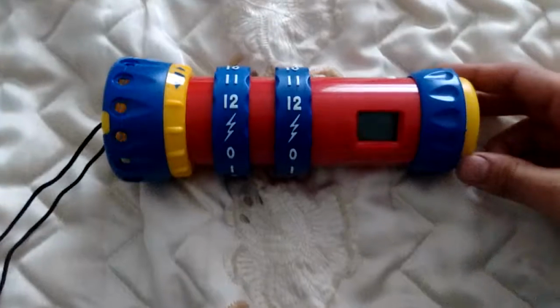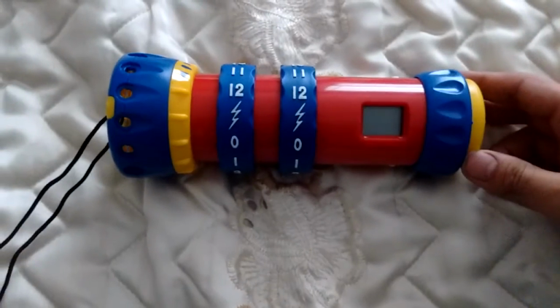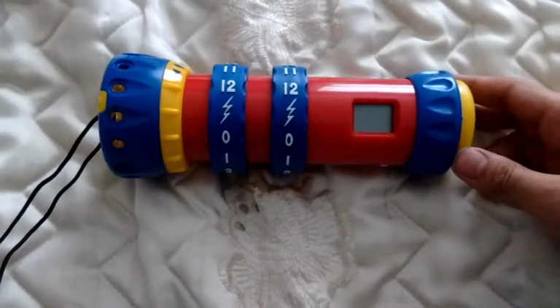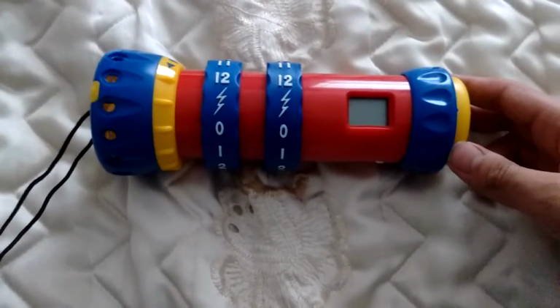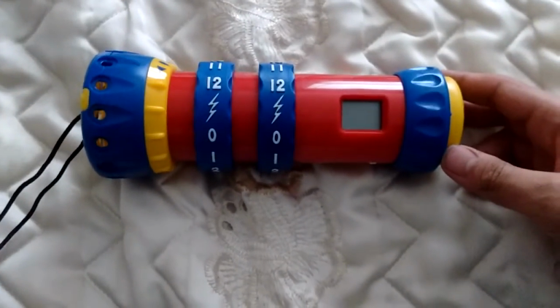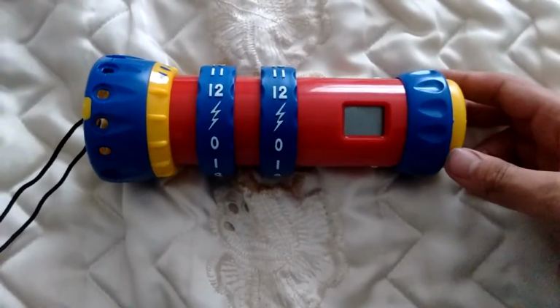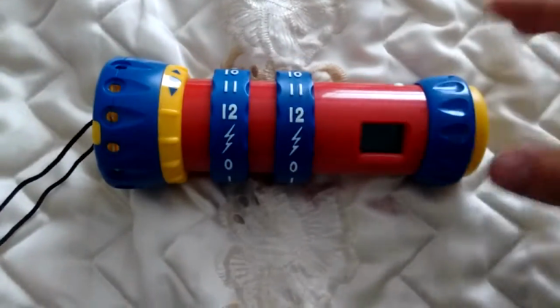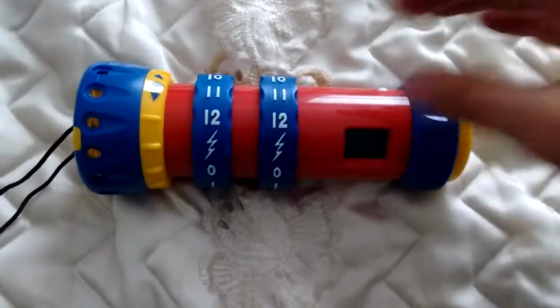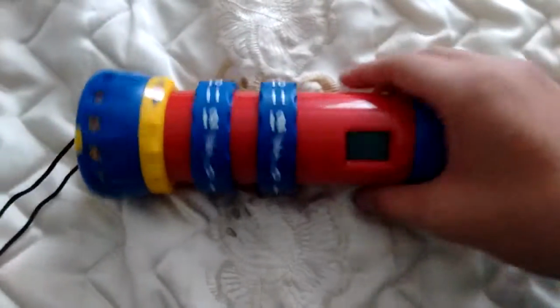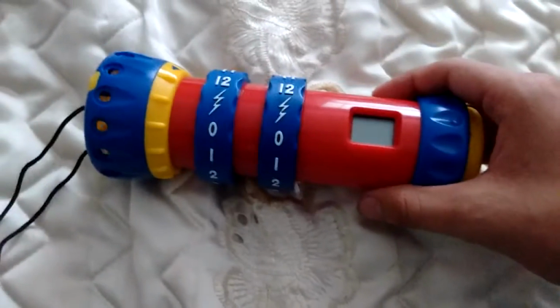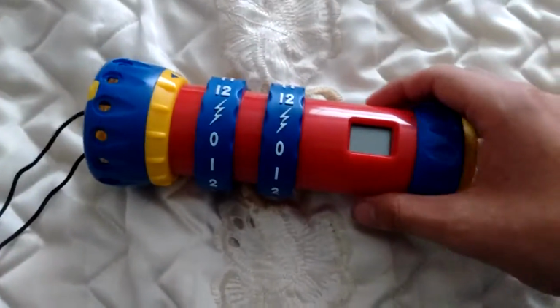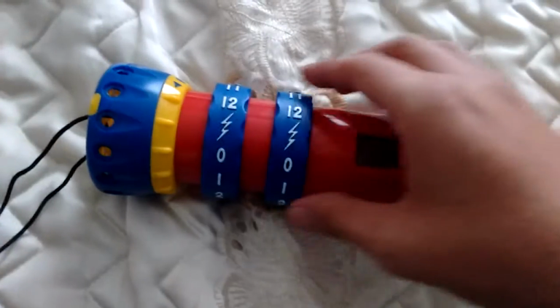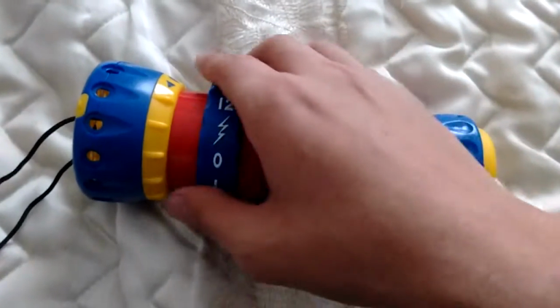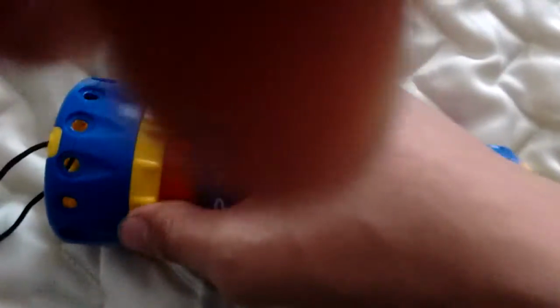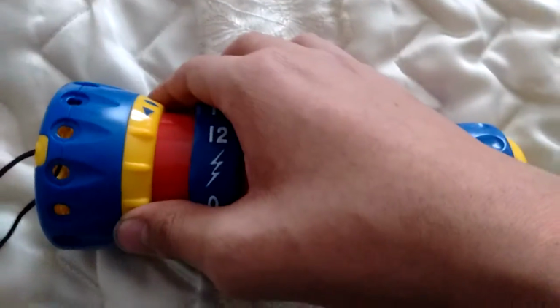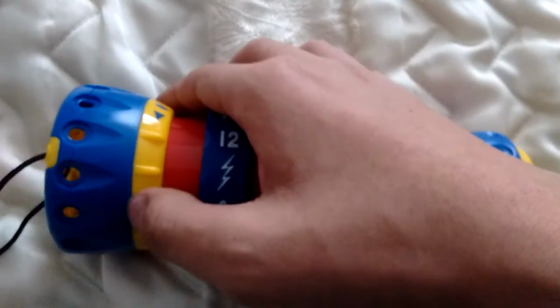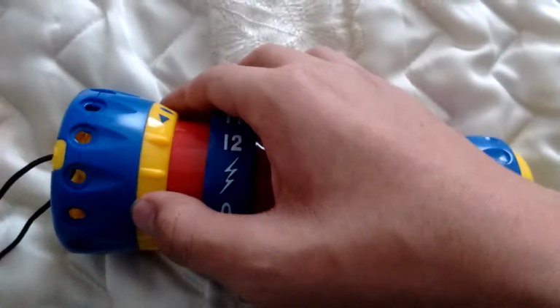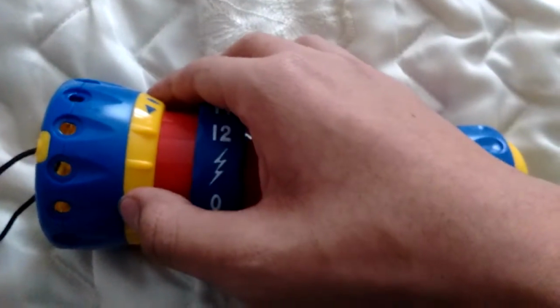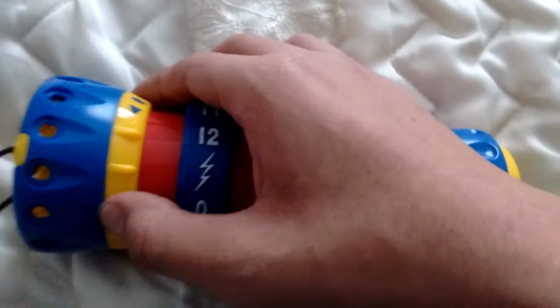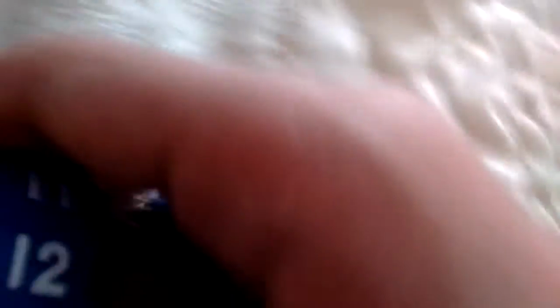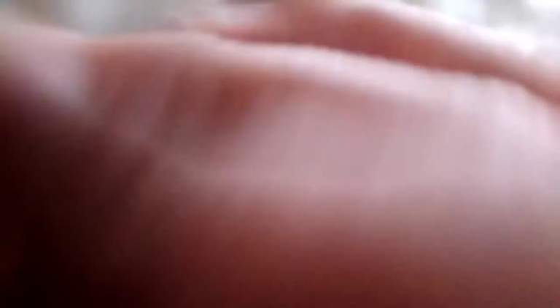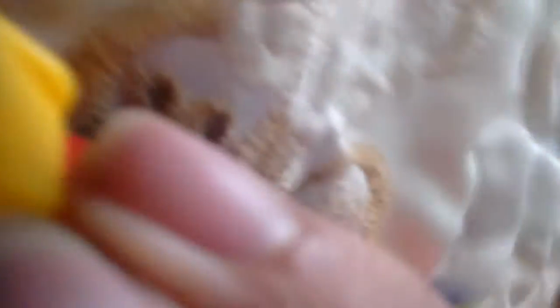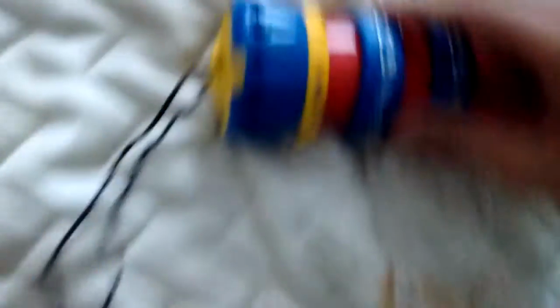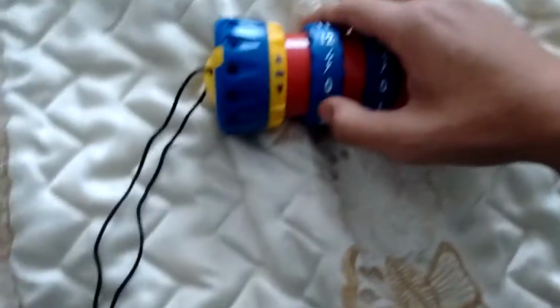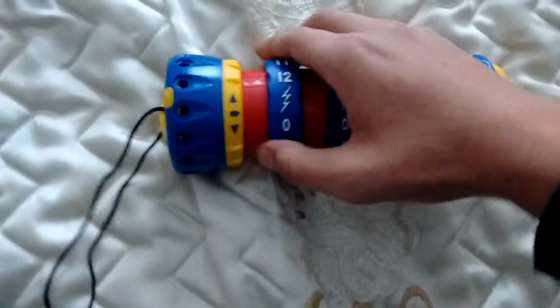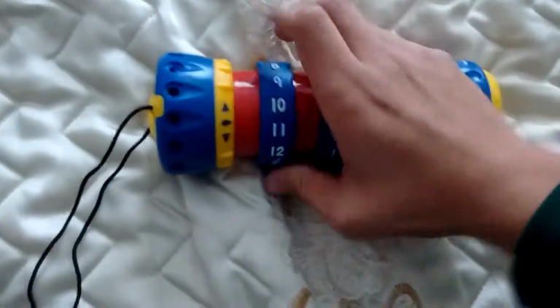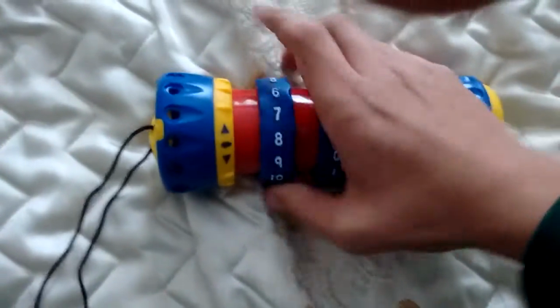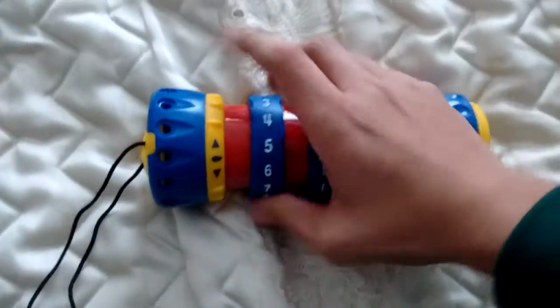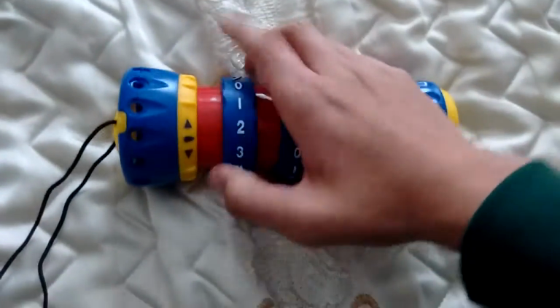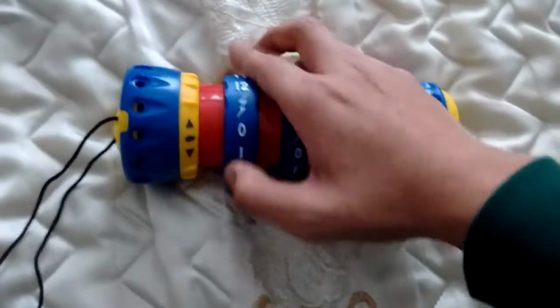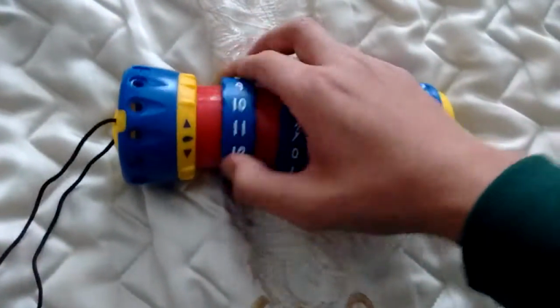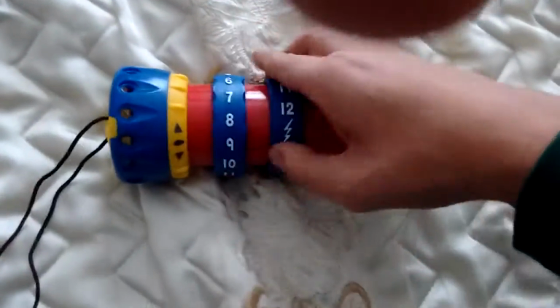Hey guys, today I'm going to show you Twist and Shout Edition for LeapFrog. I found this at Amazon.com. There is no batteries included.